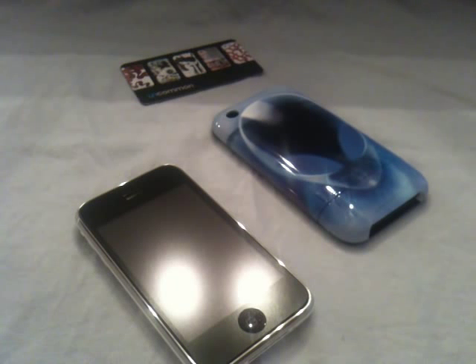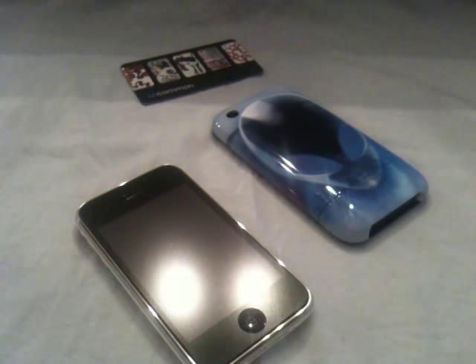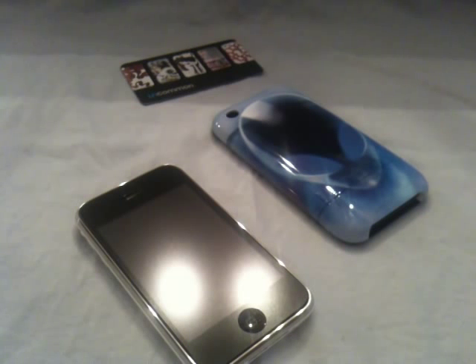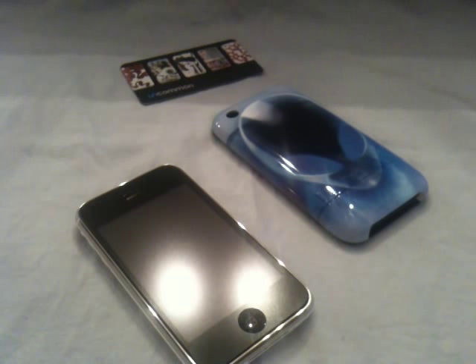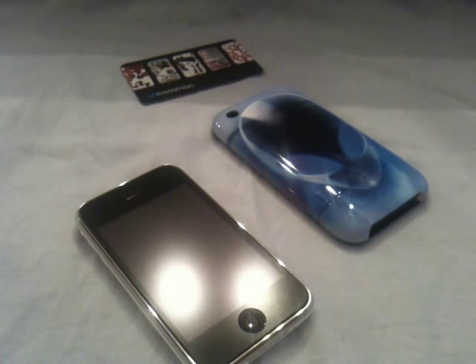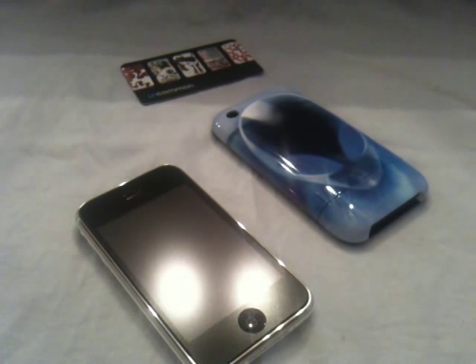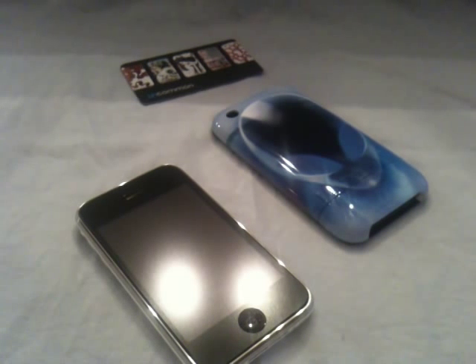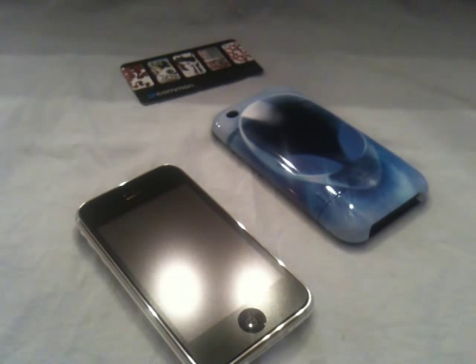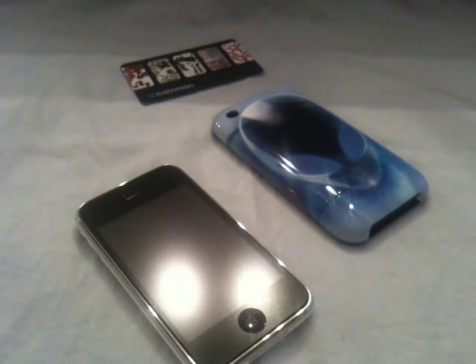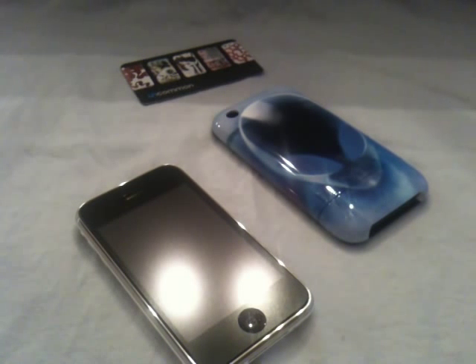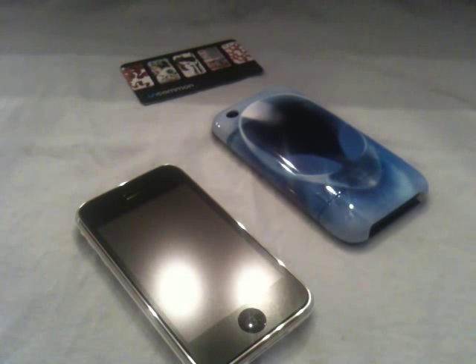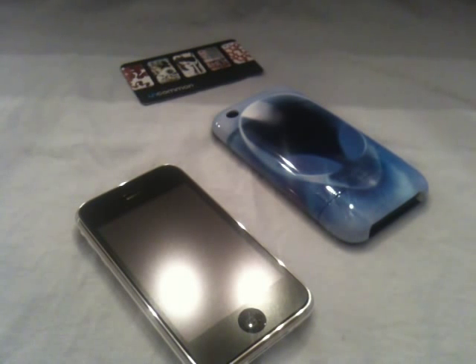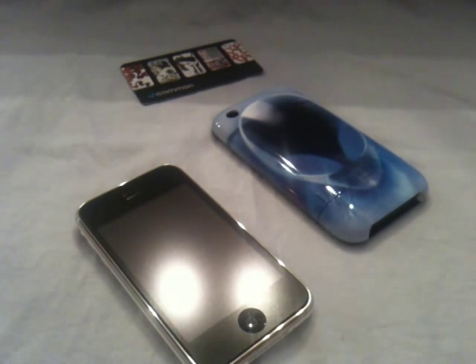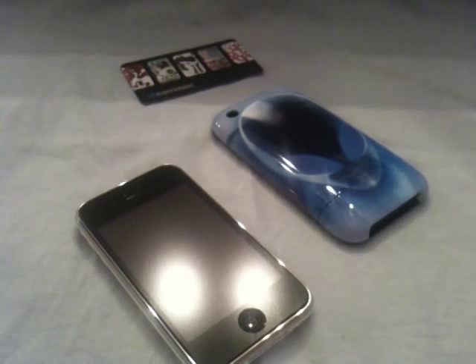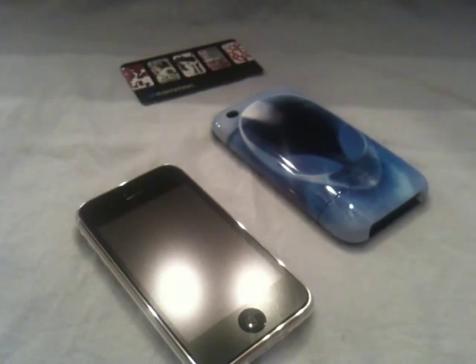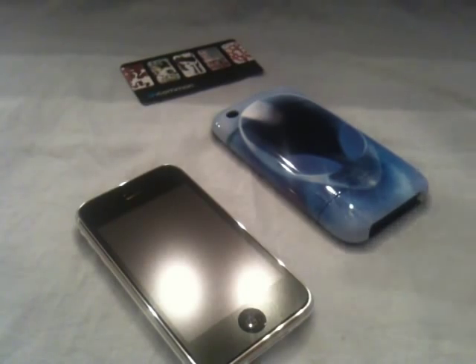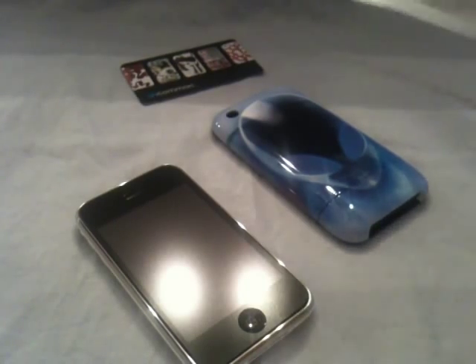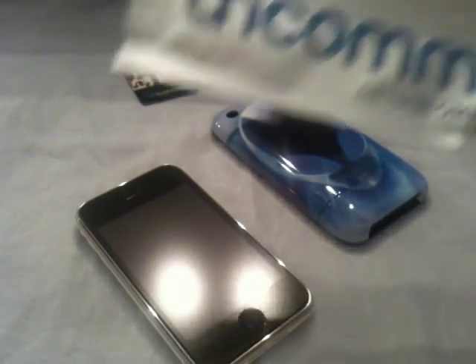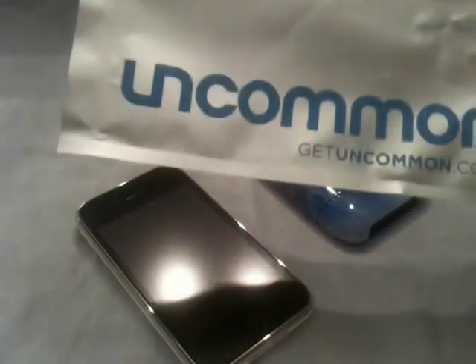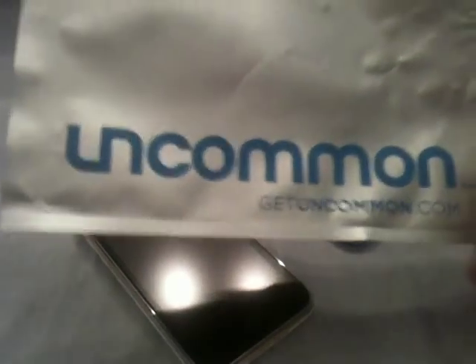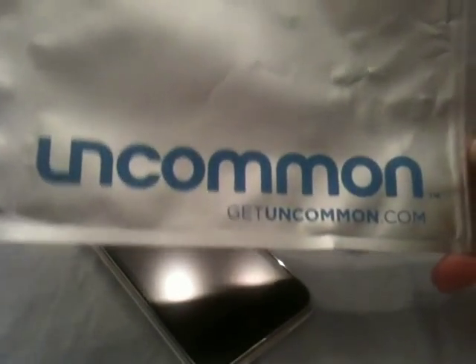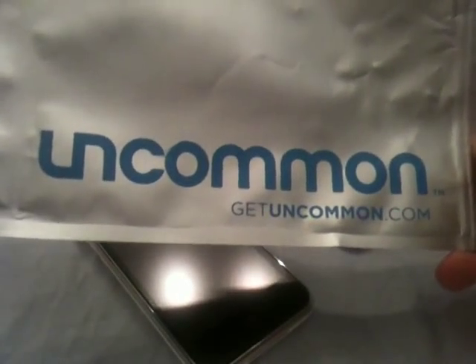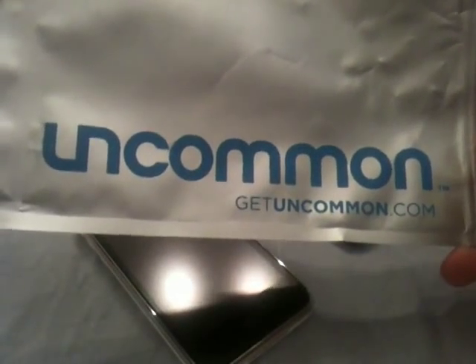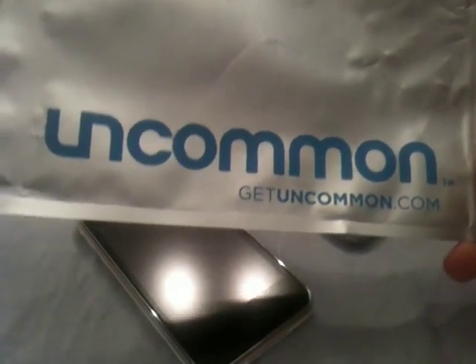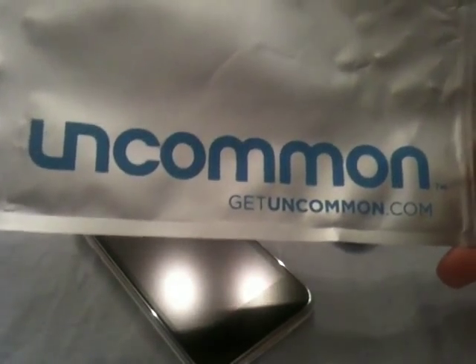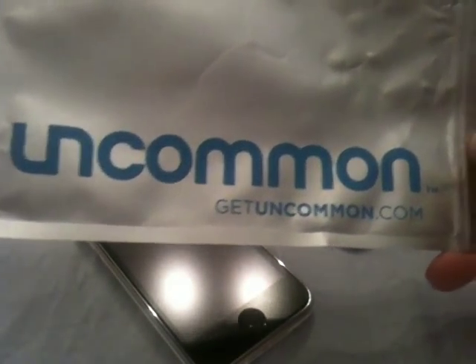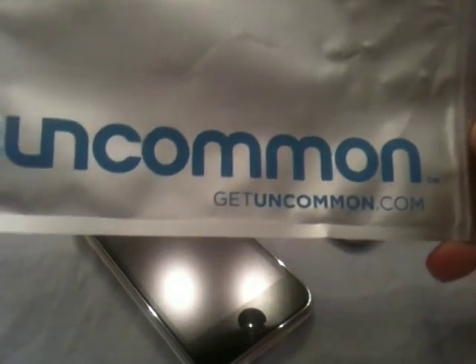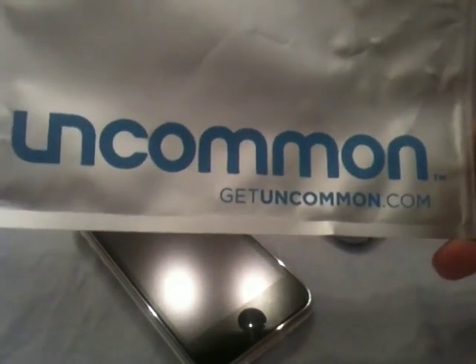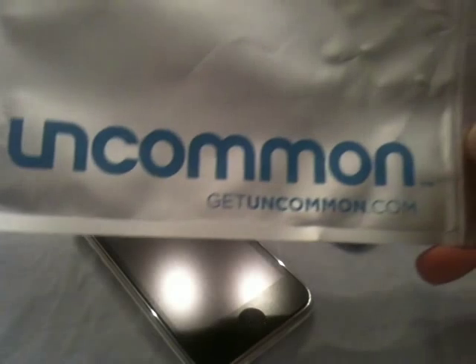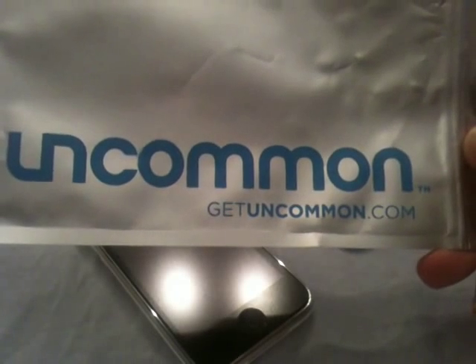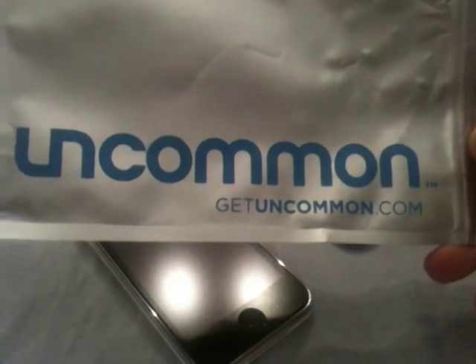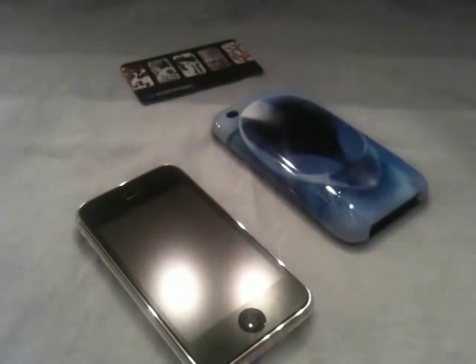All right, welcome back everybody. Today I have a neat little review on a new case I just received a couple days ago. It's by Uncommon and it's getuncommon.com.